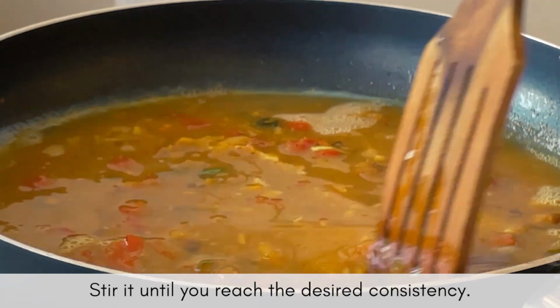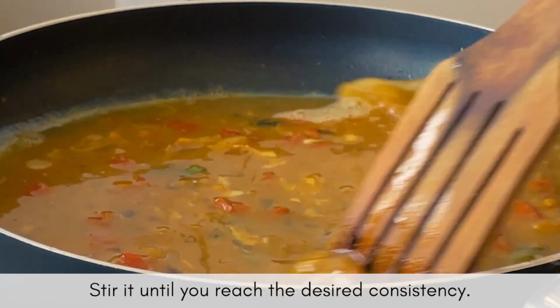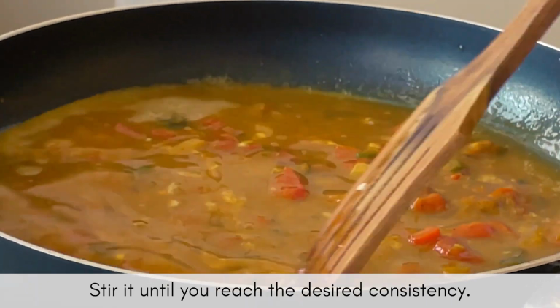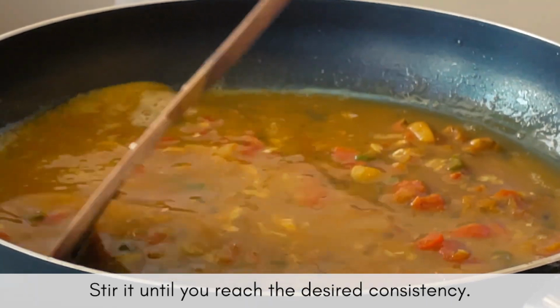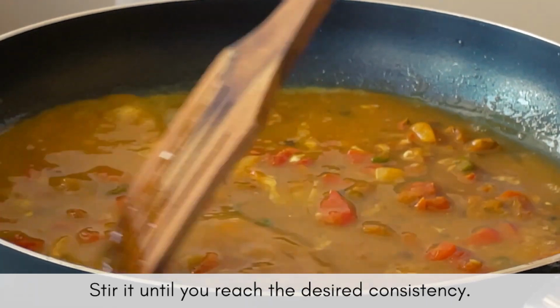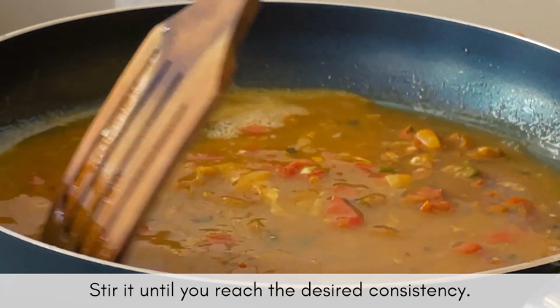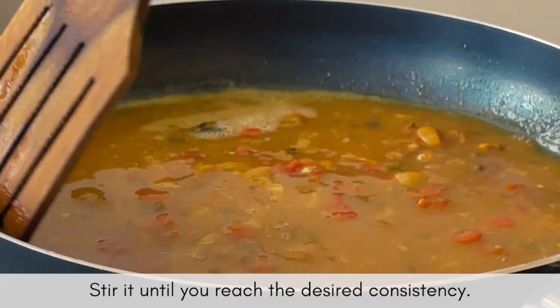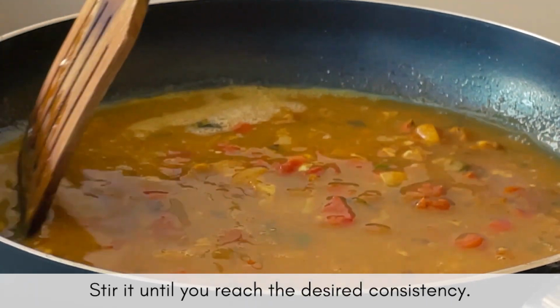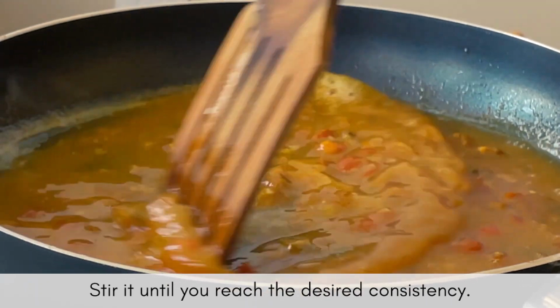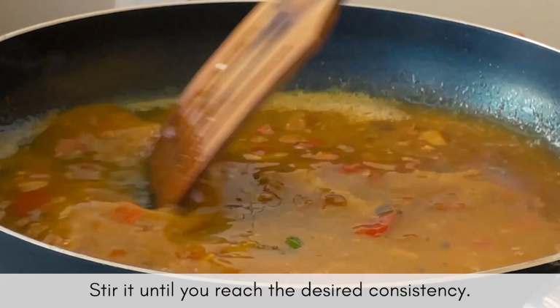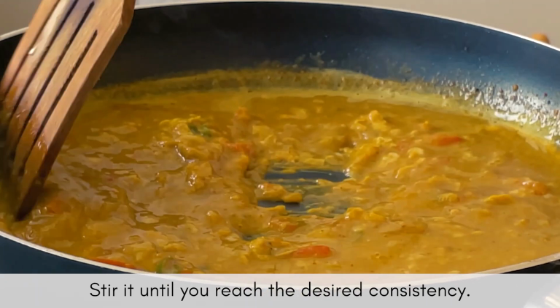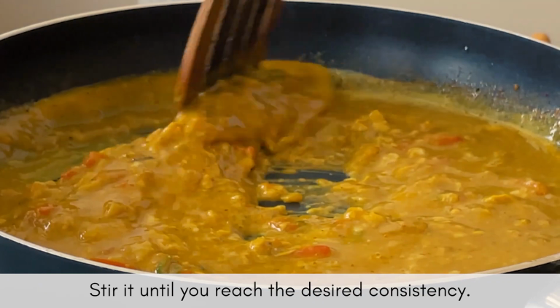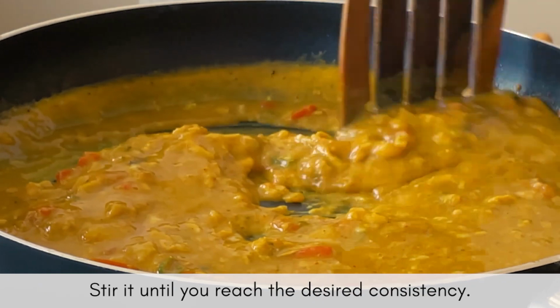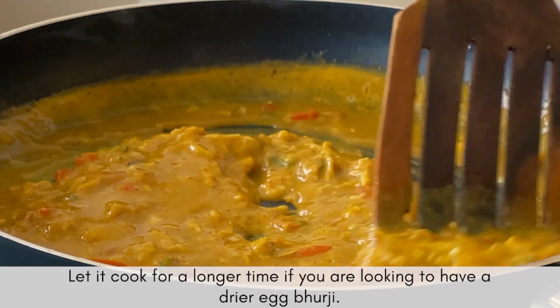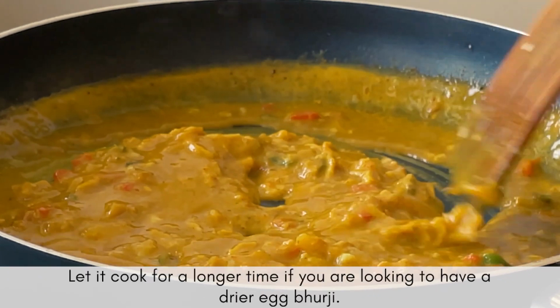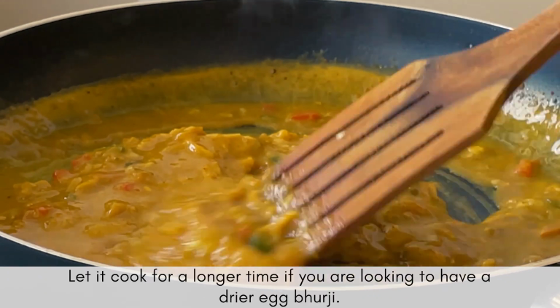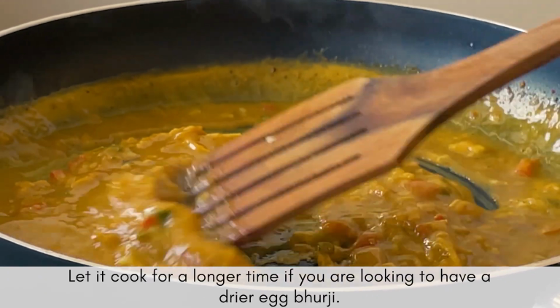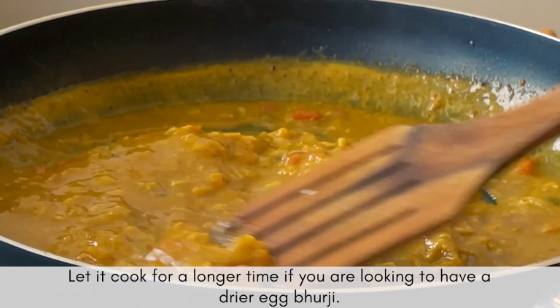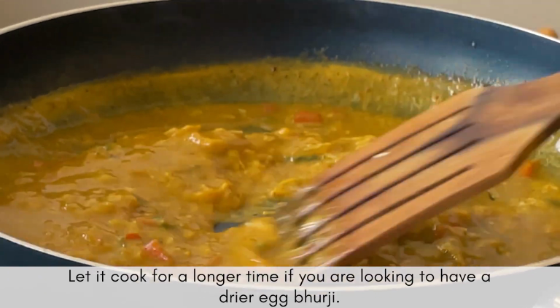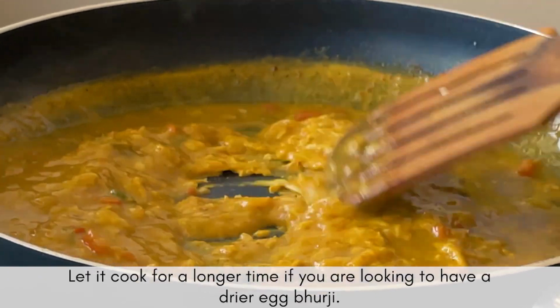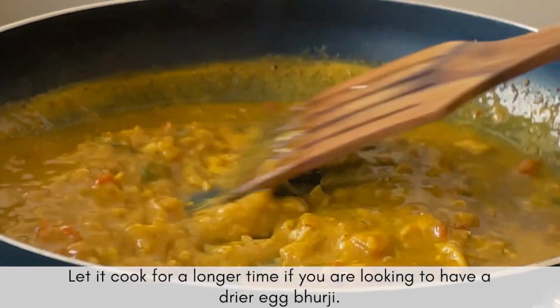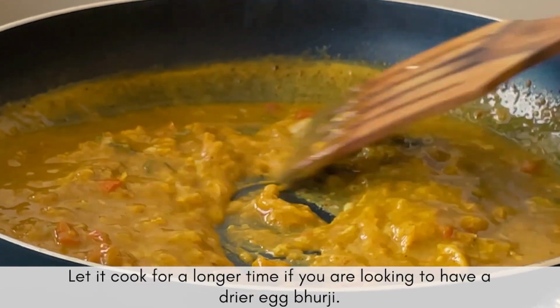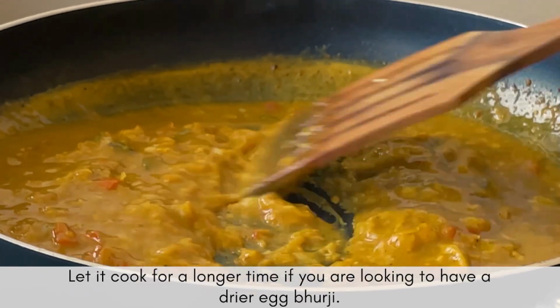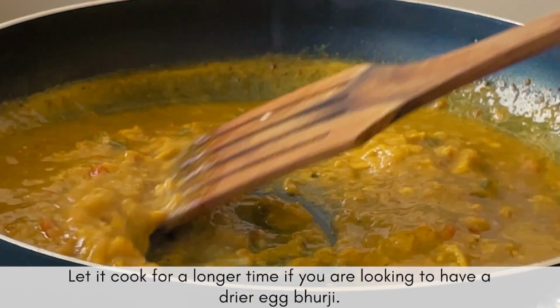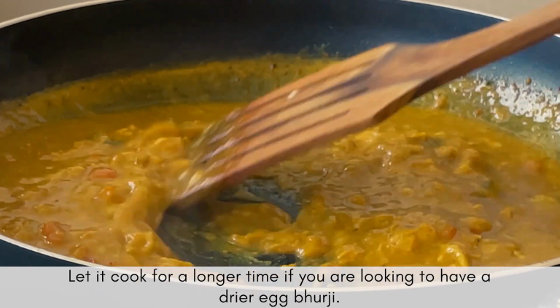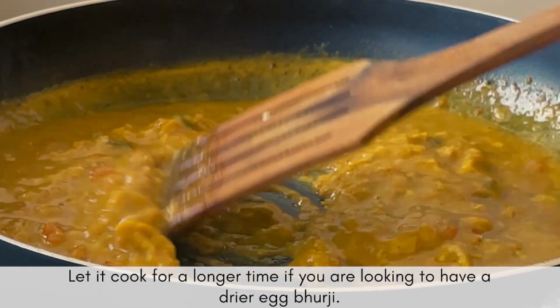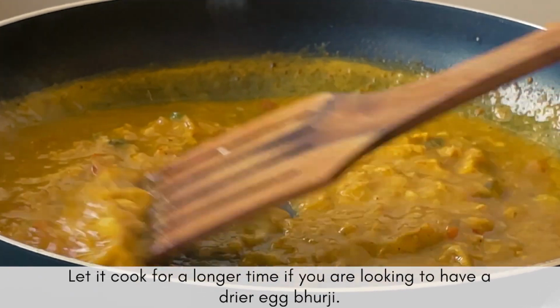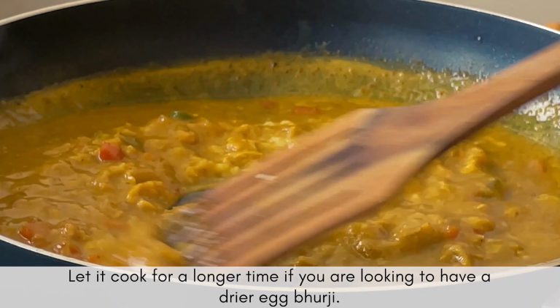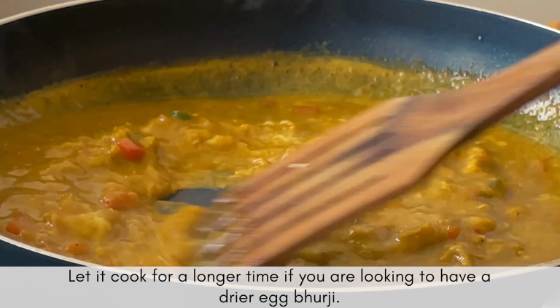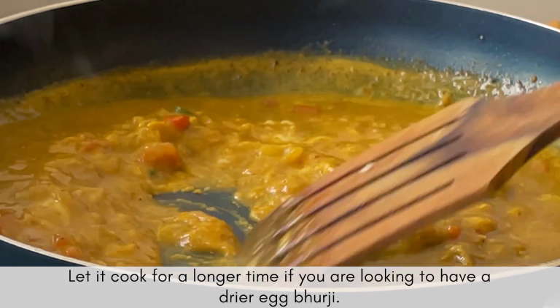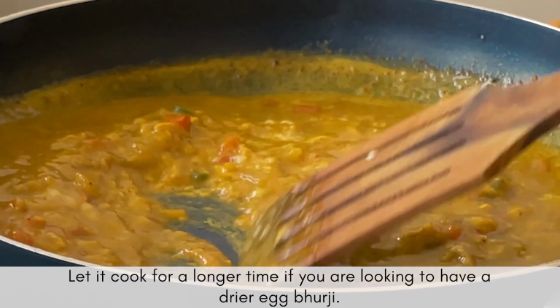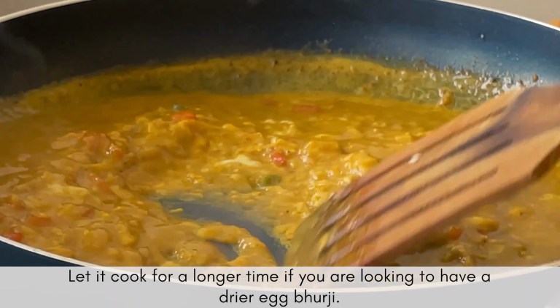Continue cooking your eggs until you reach the desired consistency. Cook them for a longer time if you want a drier egg bhurji.